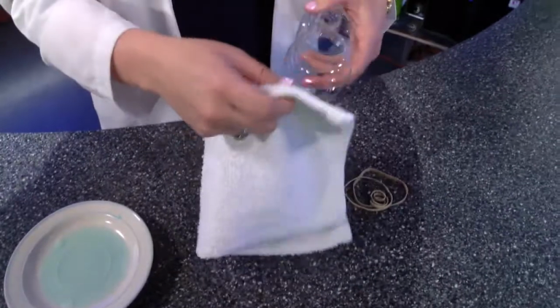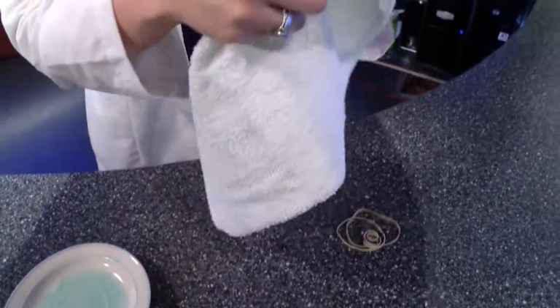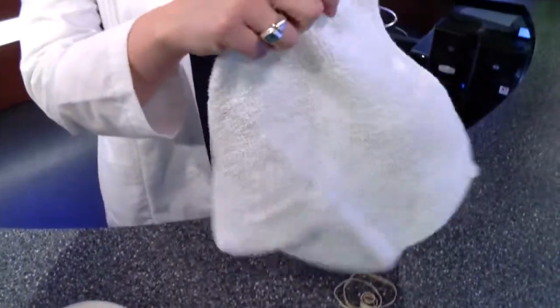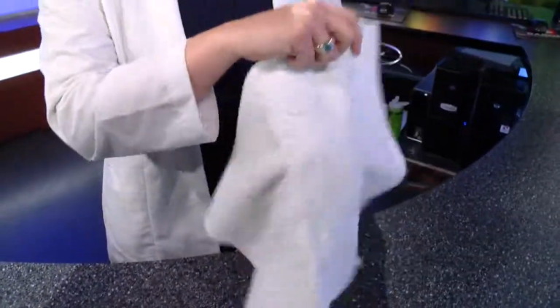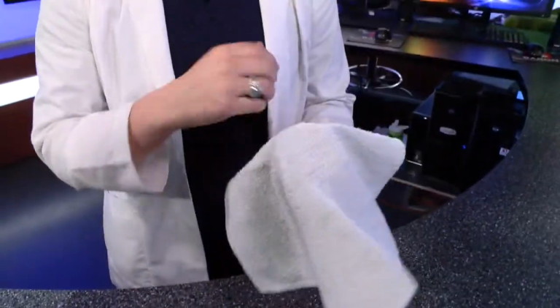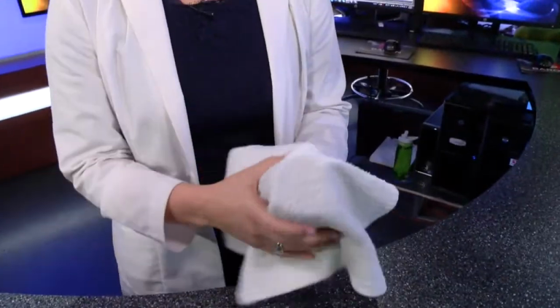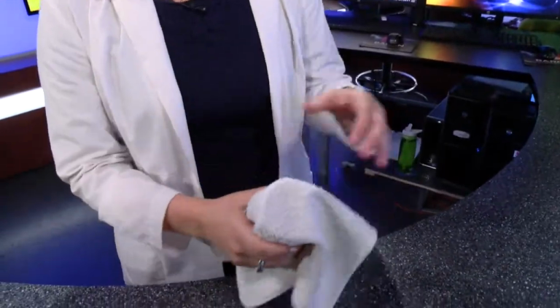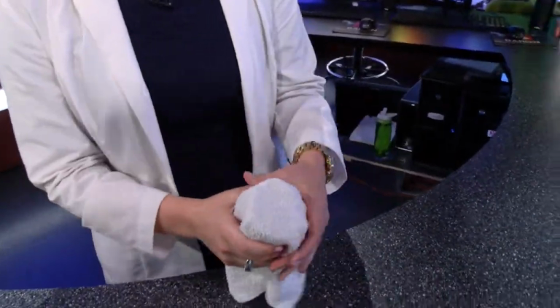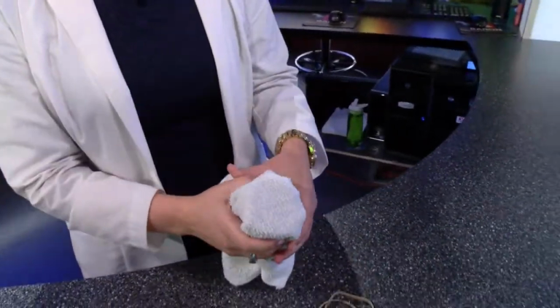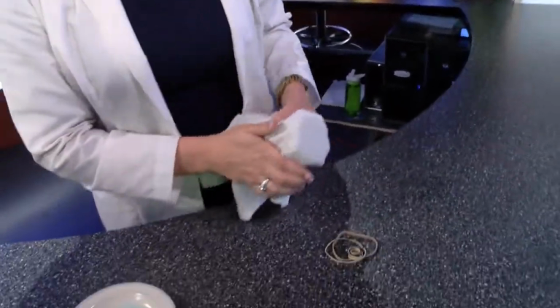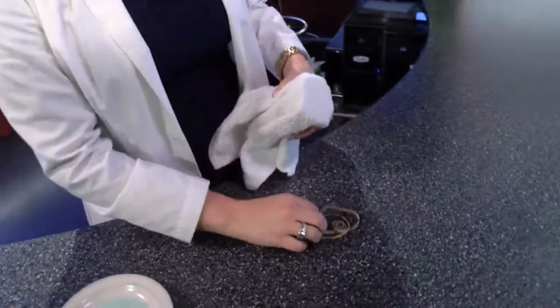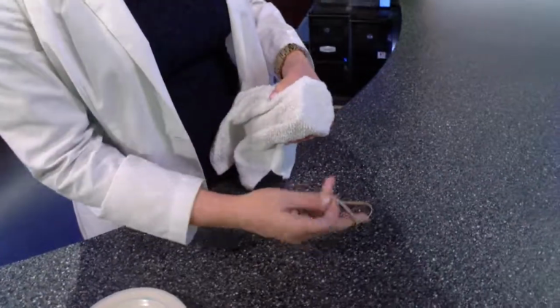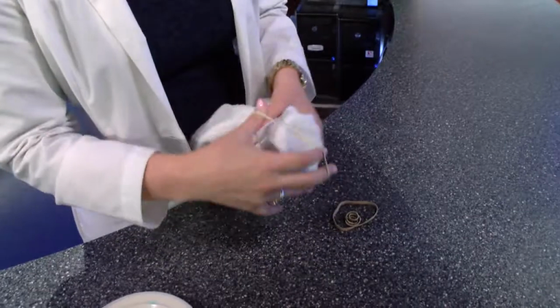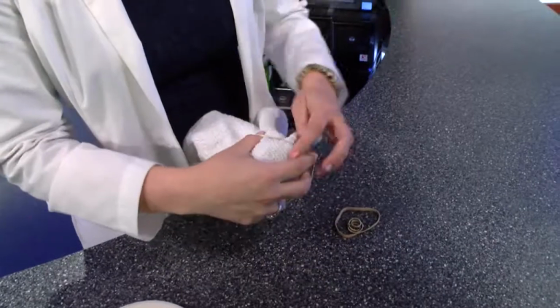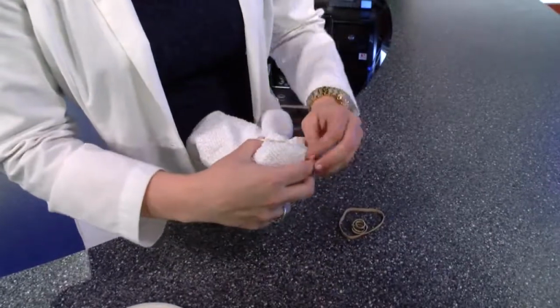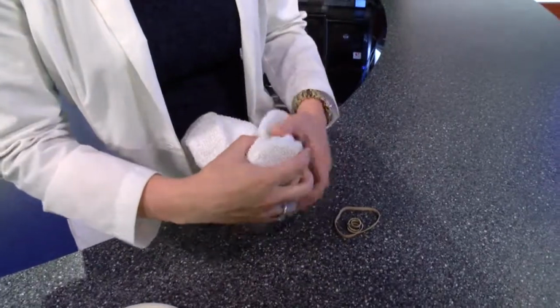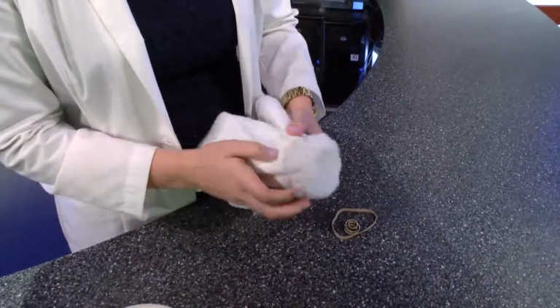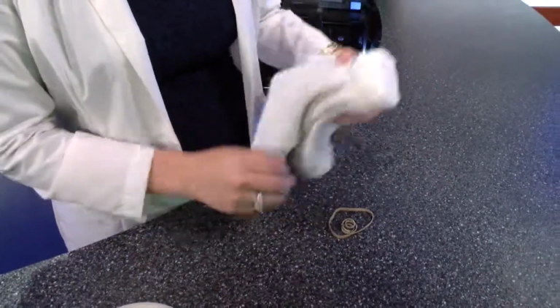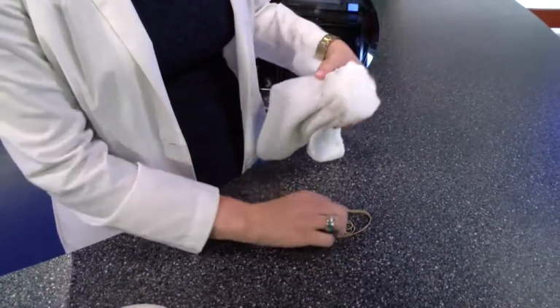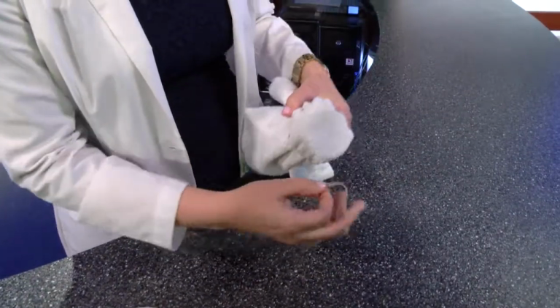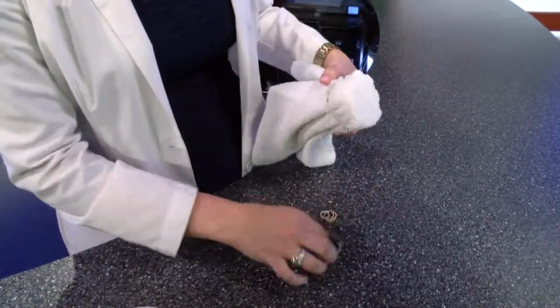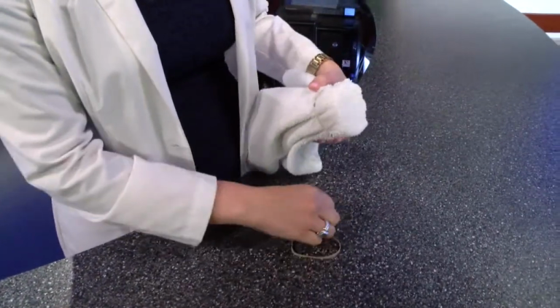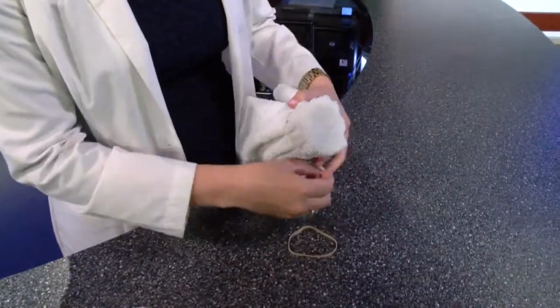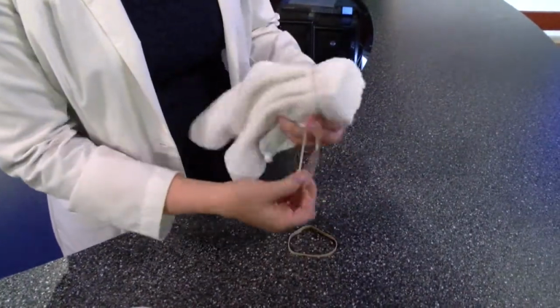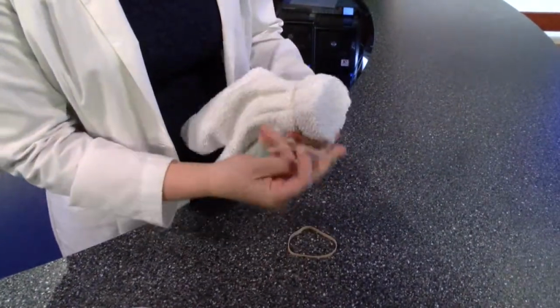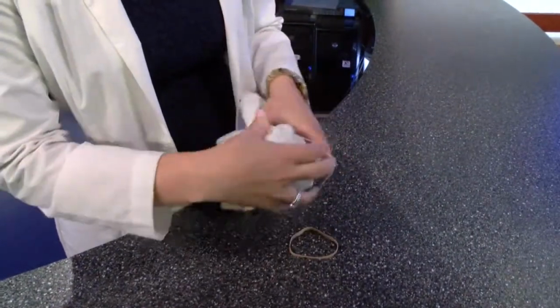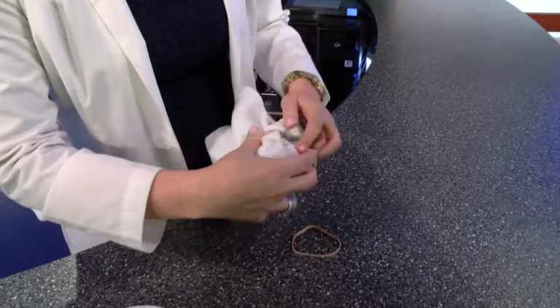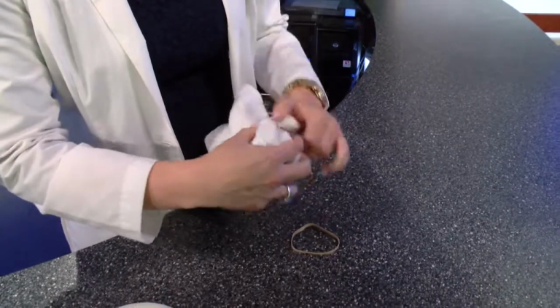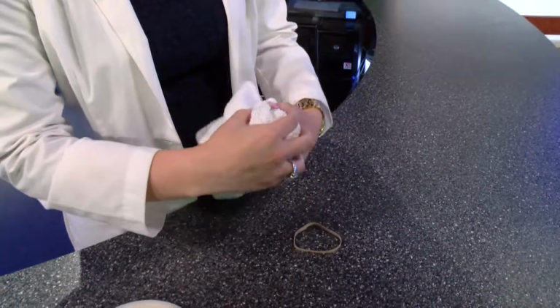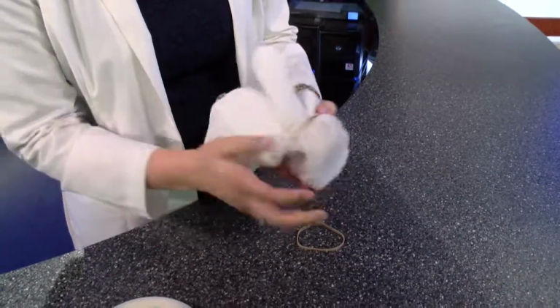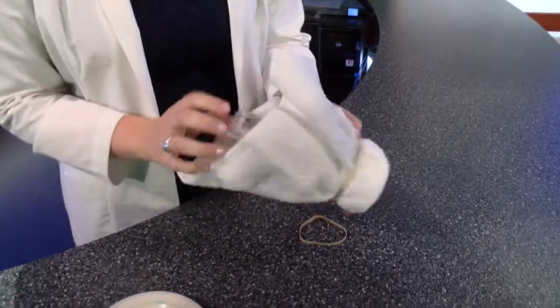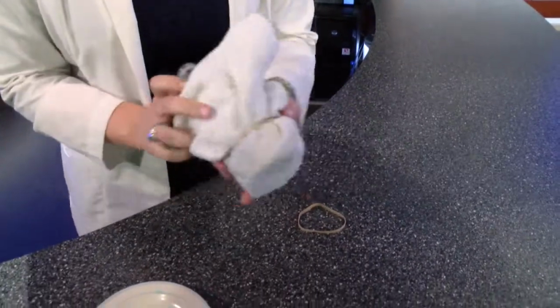So first we're going to take that water bottle and your cloth, wrap it around the cut end, and then take your hair band or rubber band and just secure it on like that. It's pretty simple.